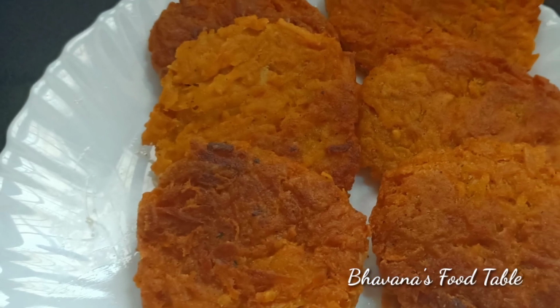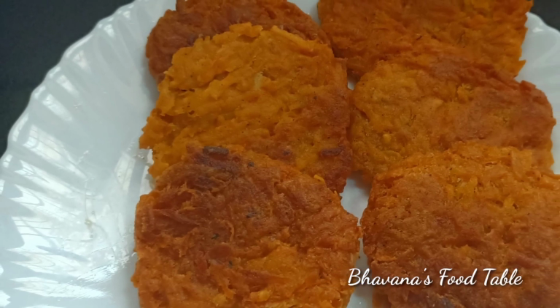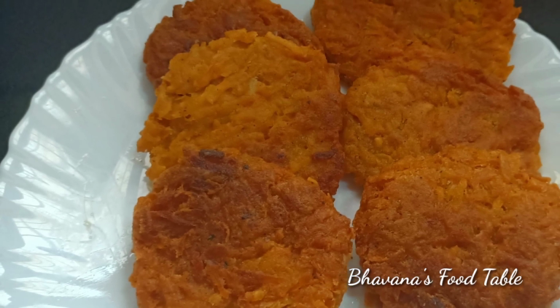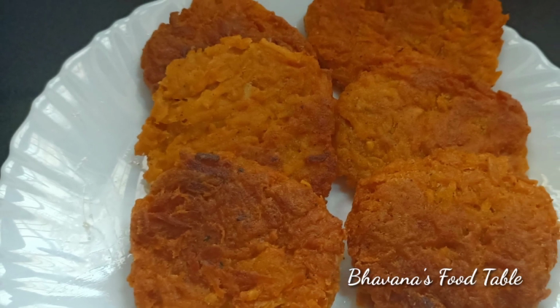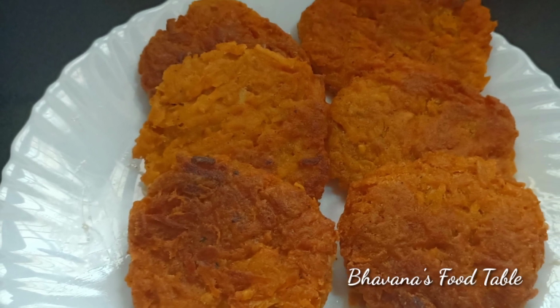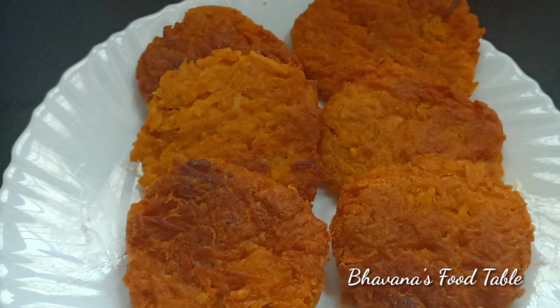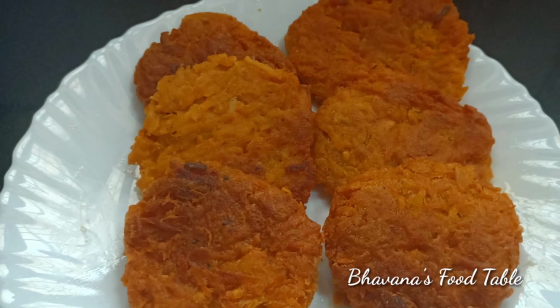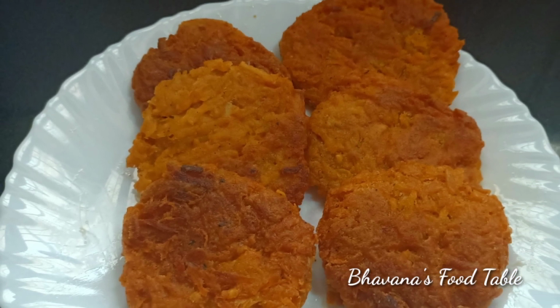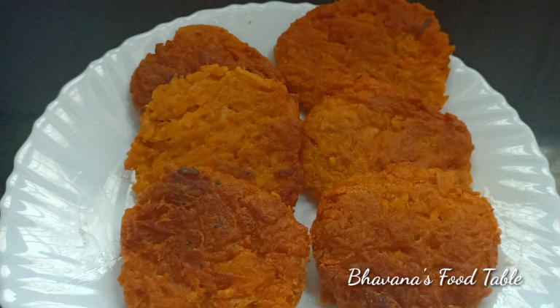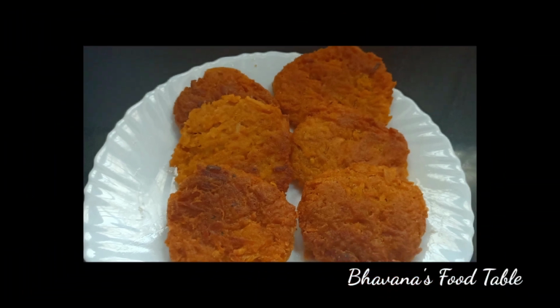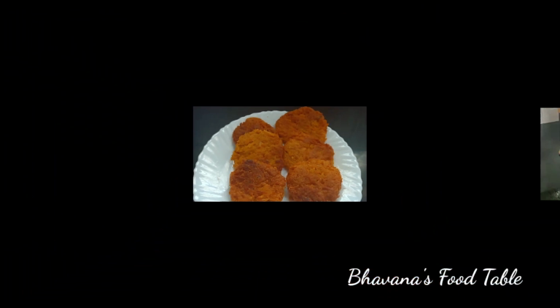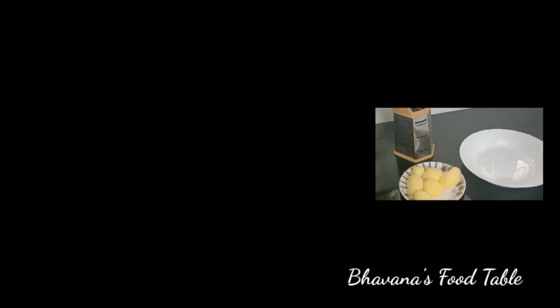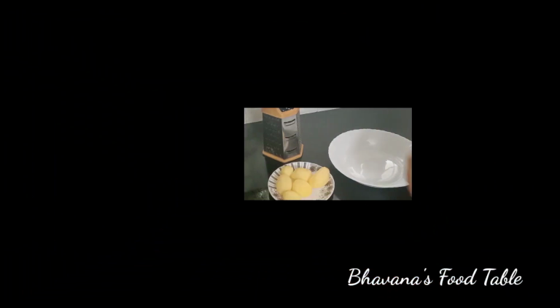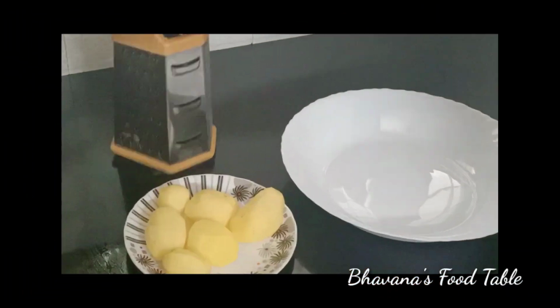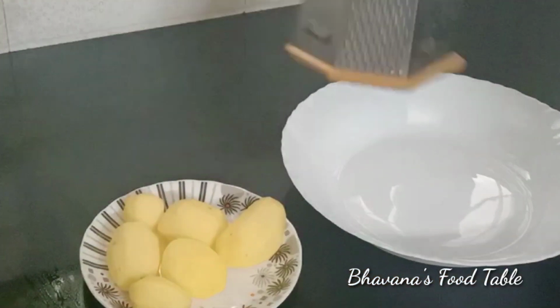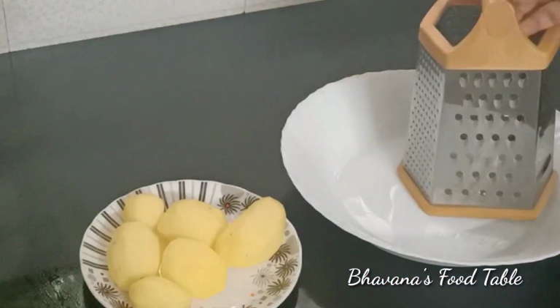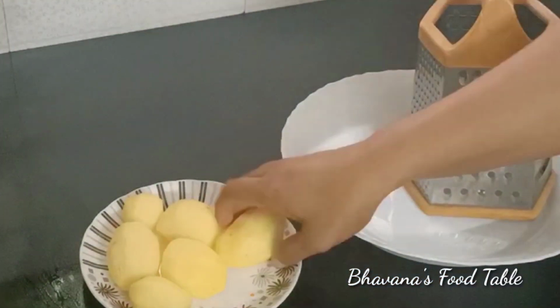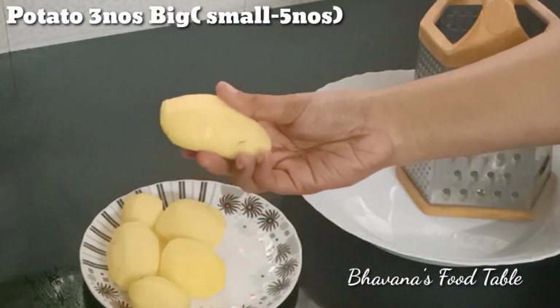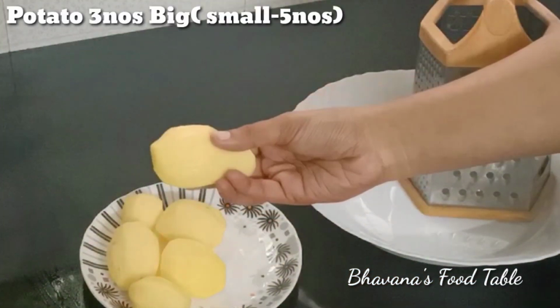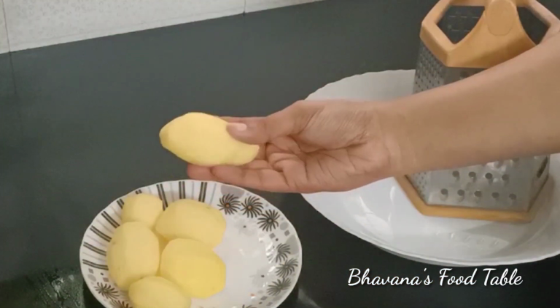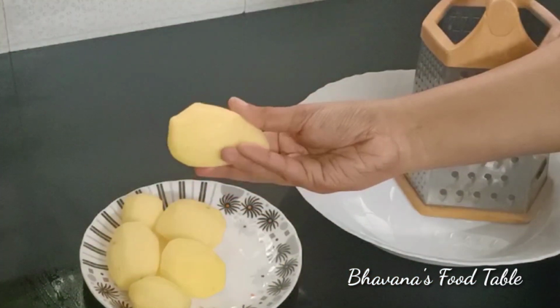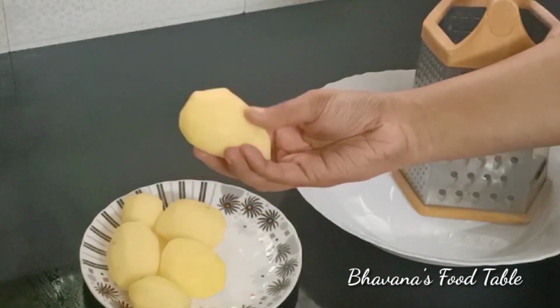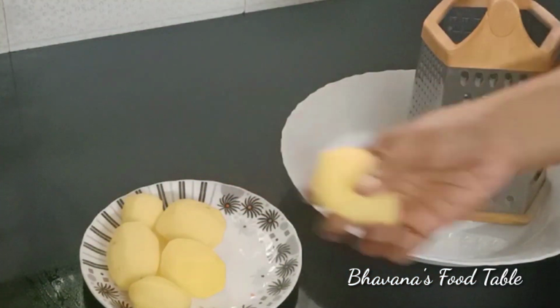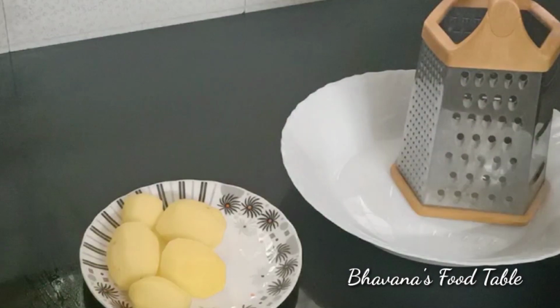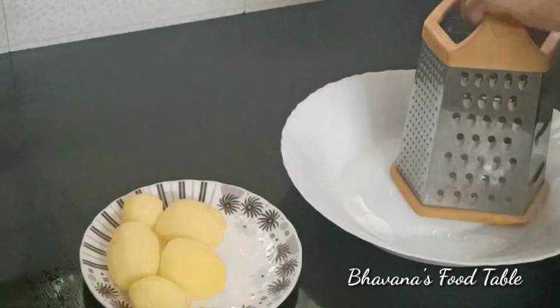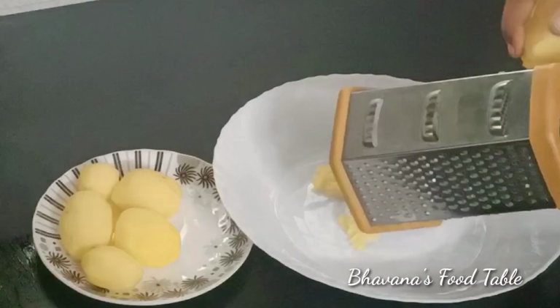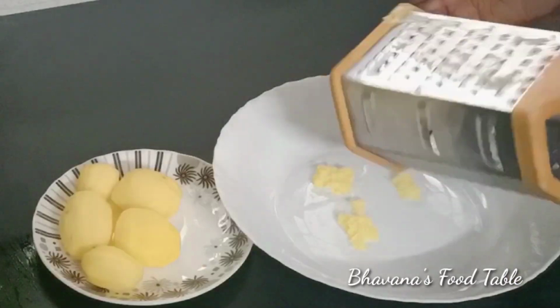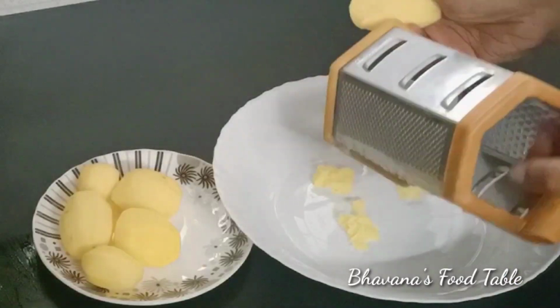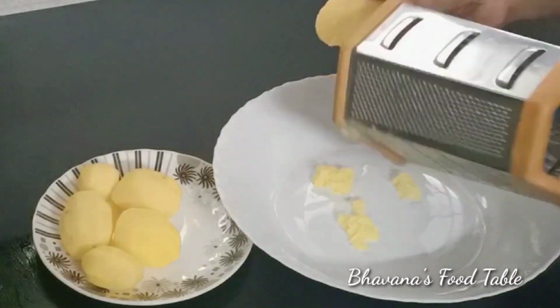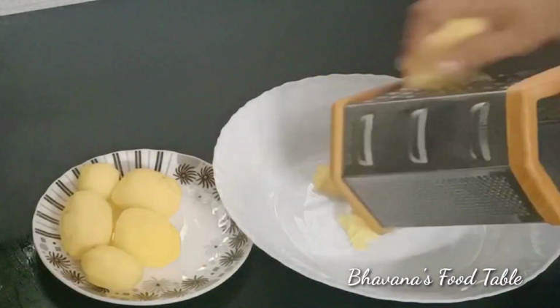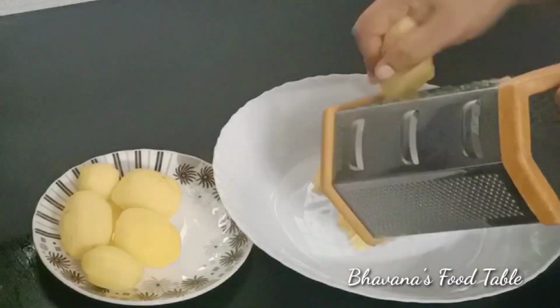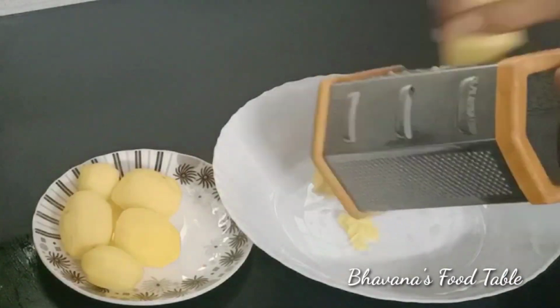Are we ready for our ingredients? This recipe is made of 5 potatoes. Just peel them.